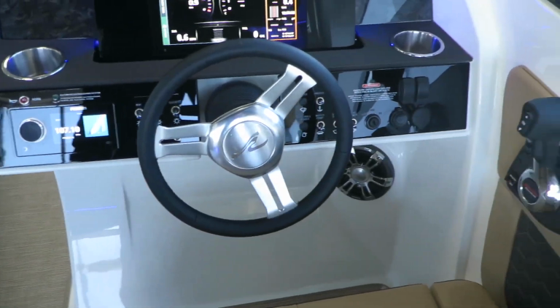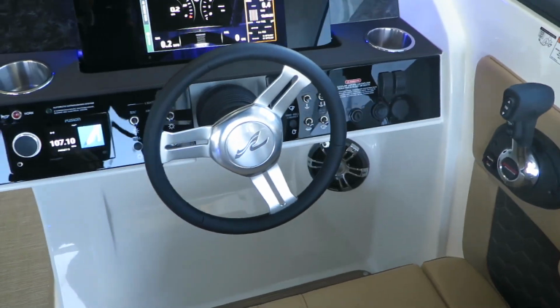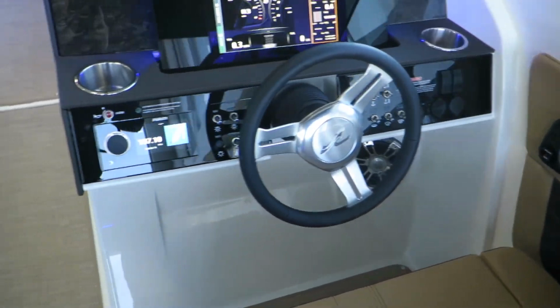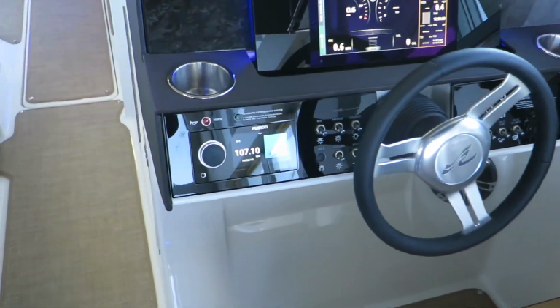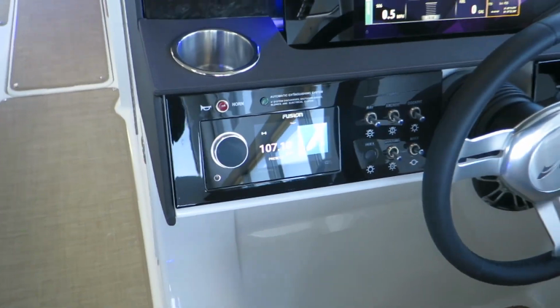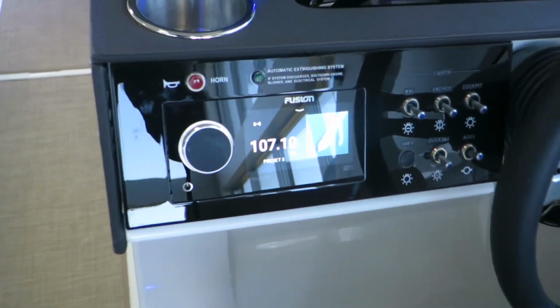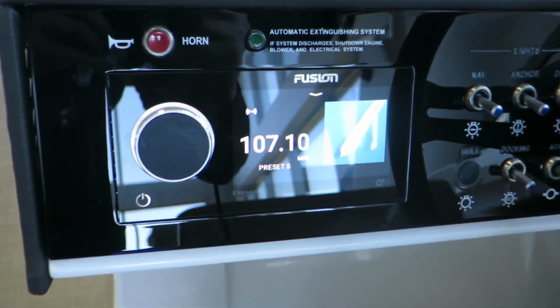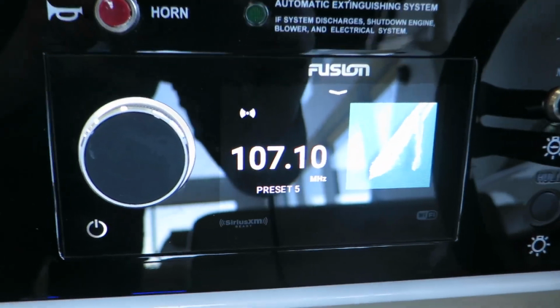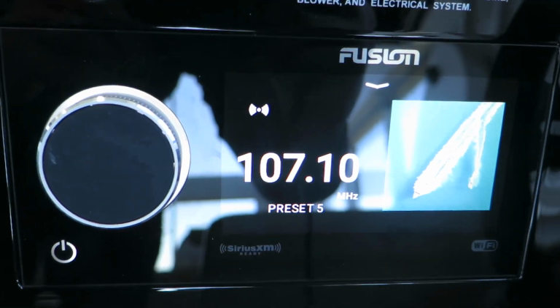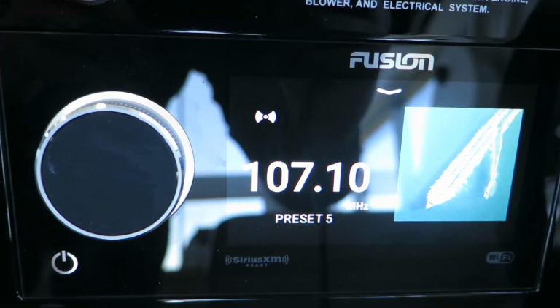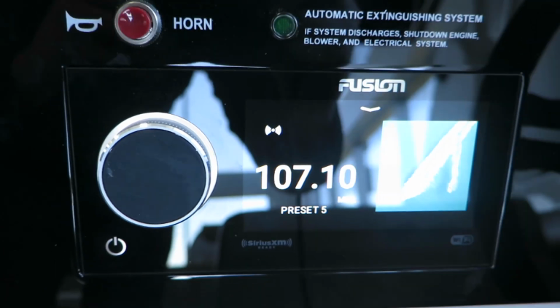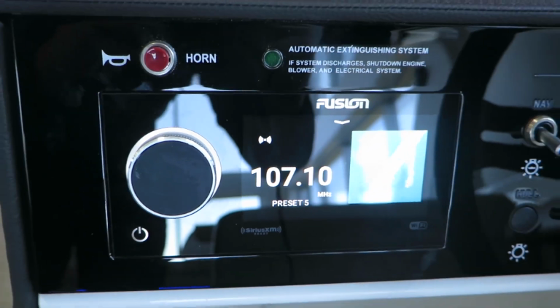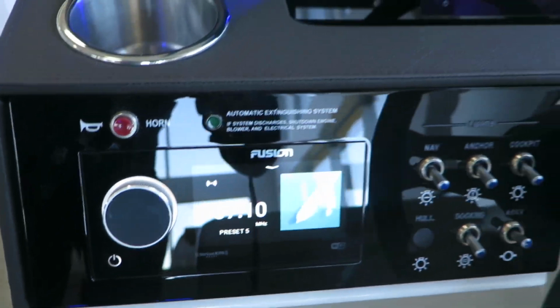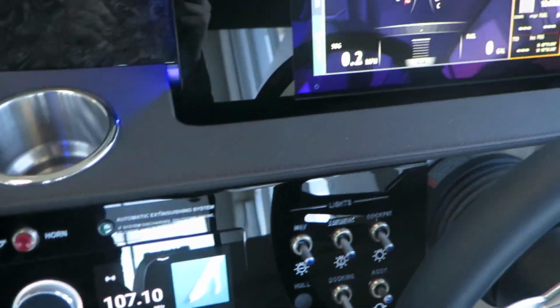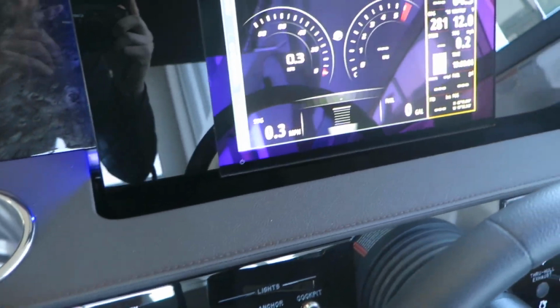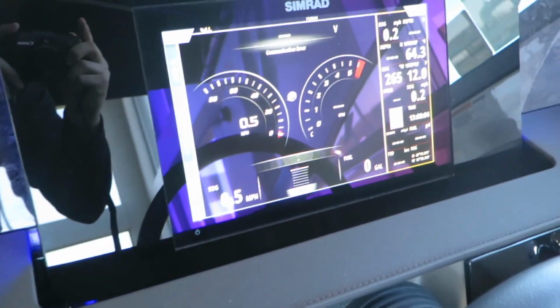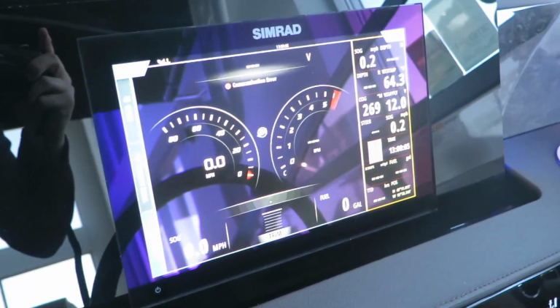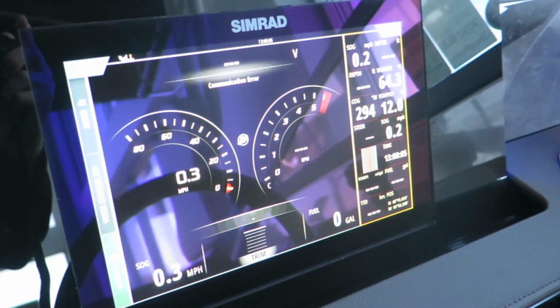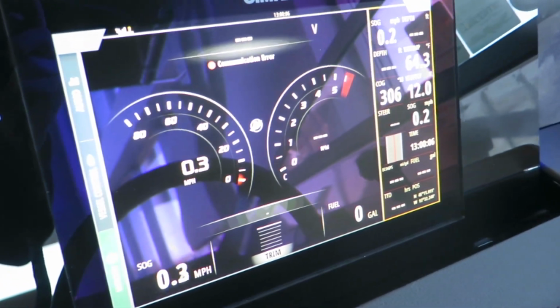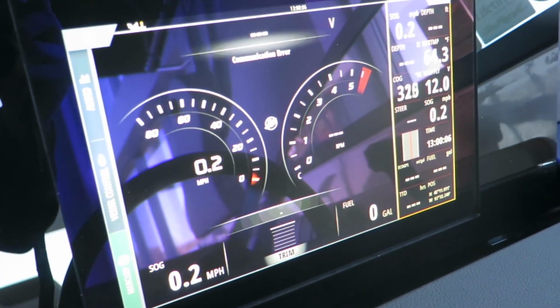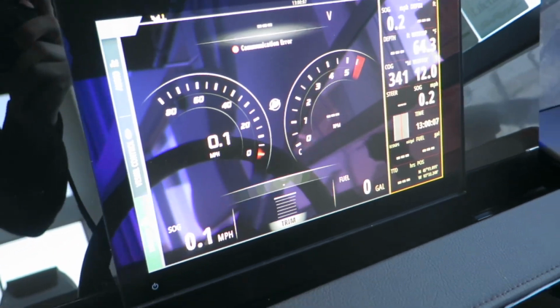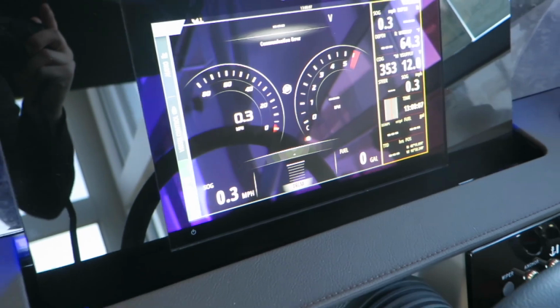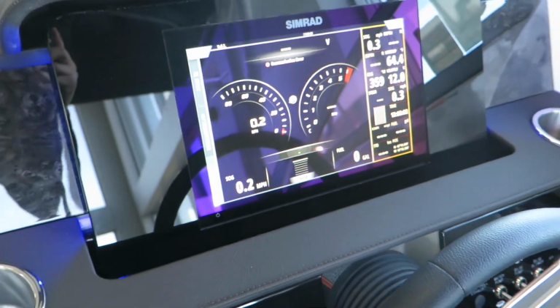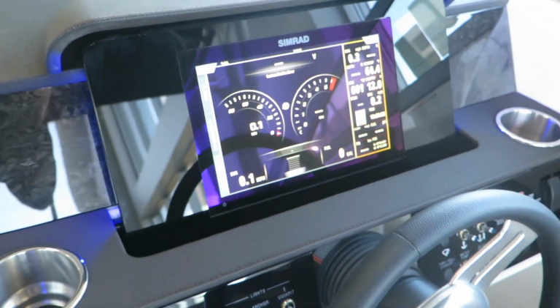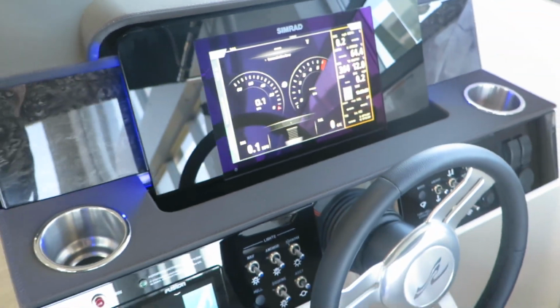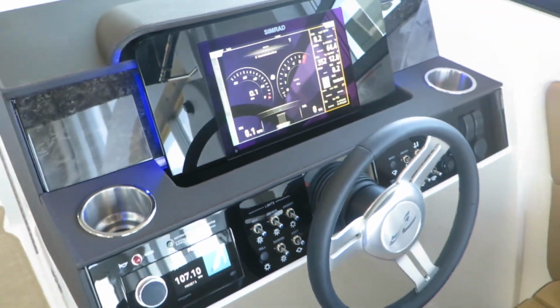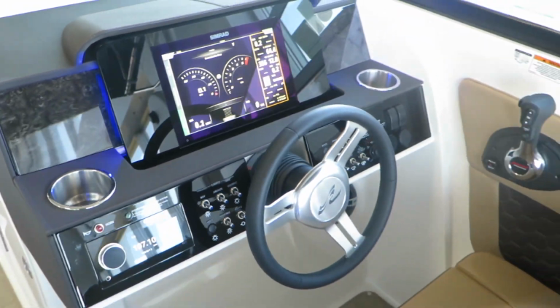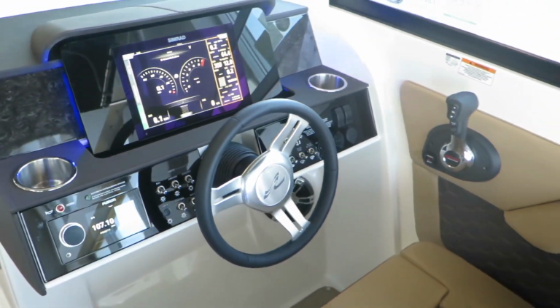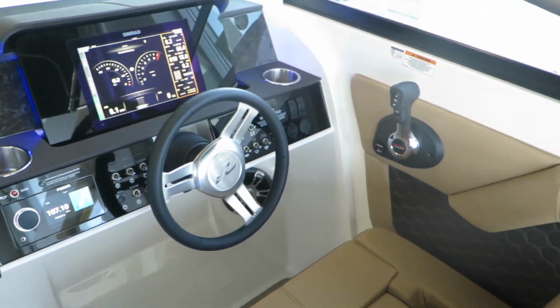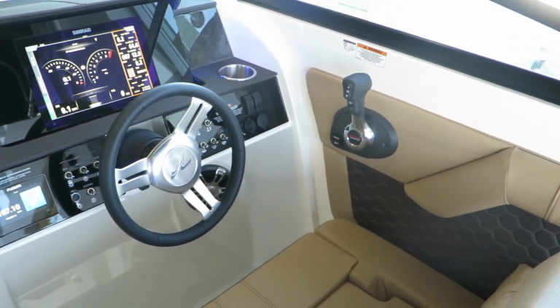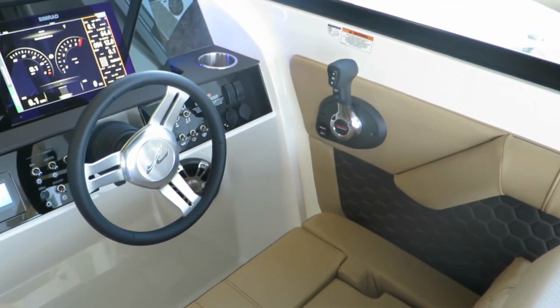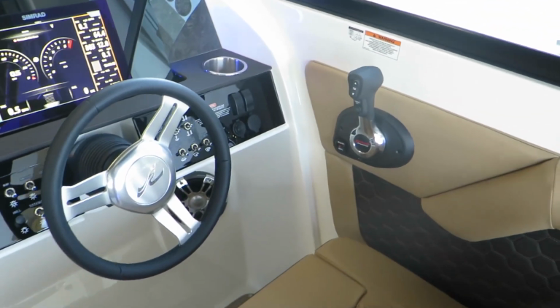Here at the helm, we have a Fusion audio player — it's completely touchscreen. We also have a SIMRAD, which is also touchscreen. You can change to many different screens all in one.